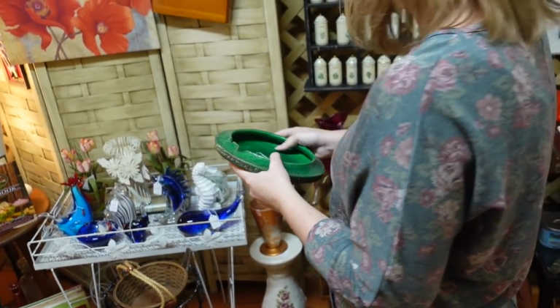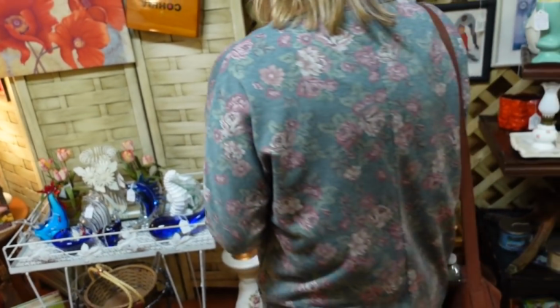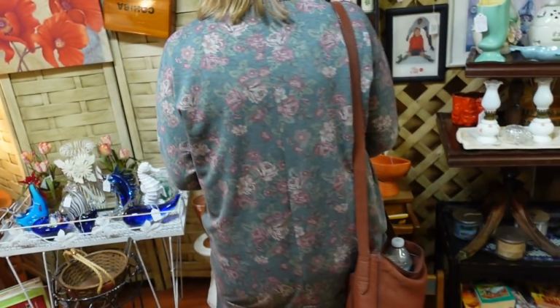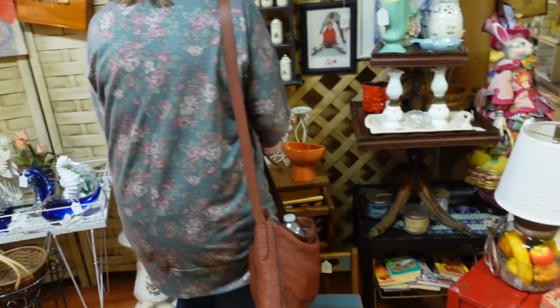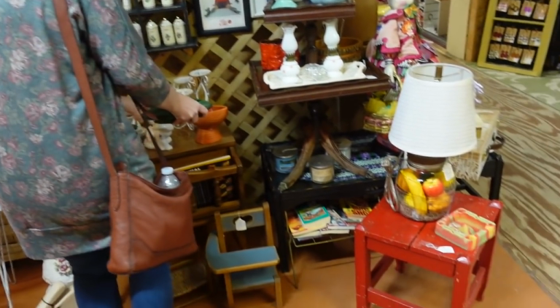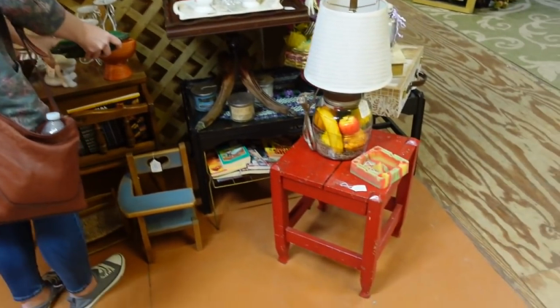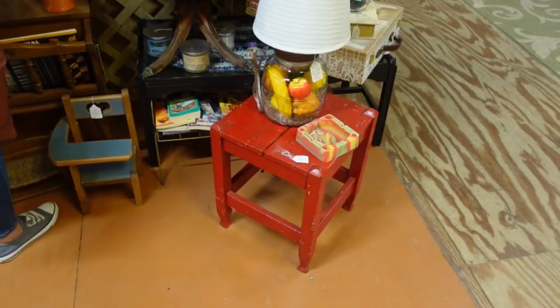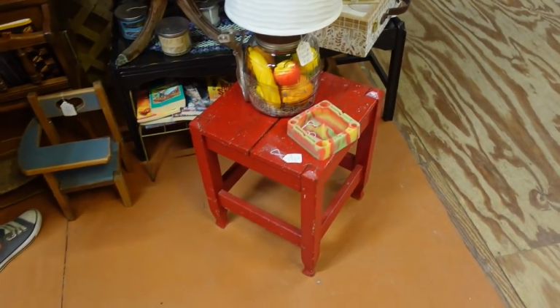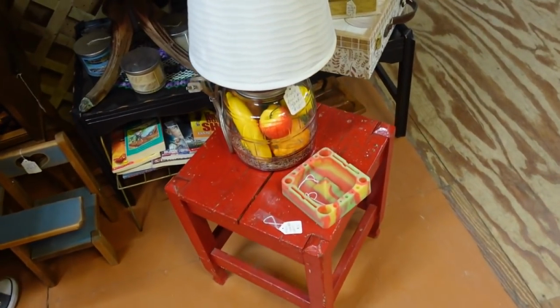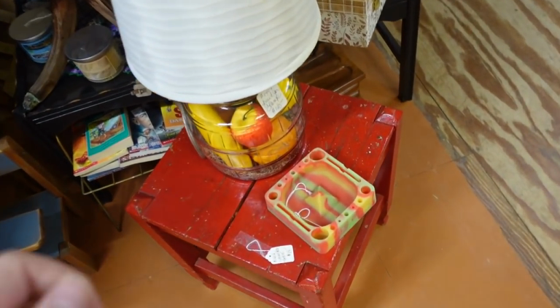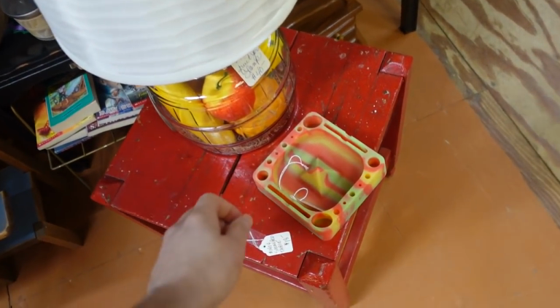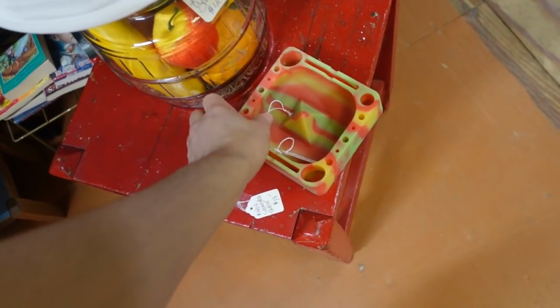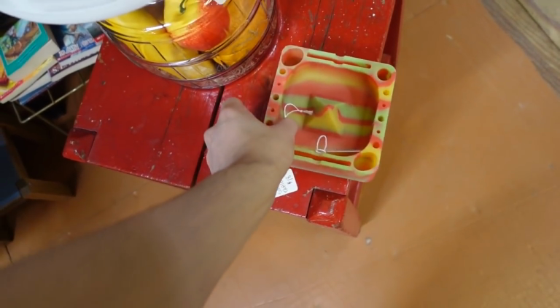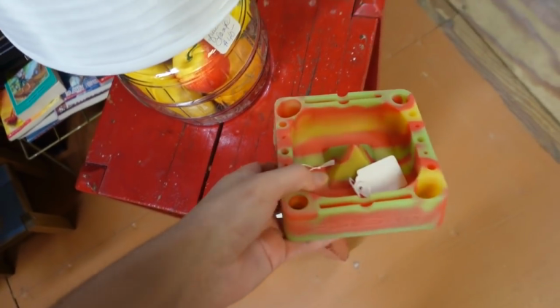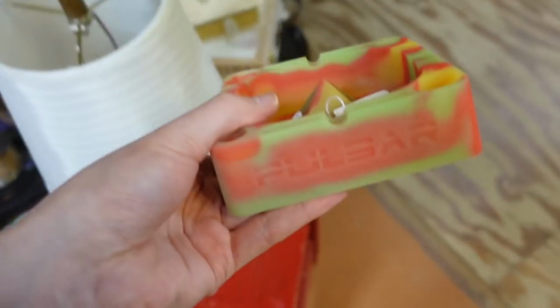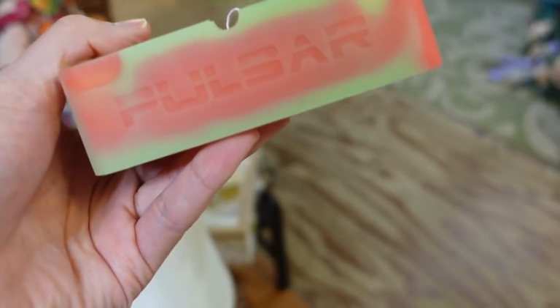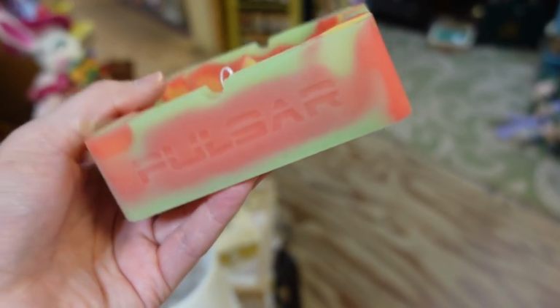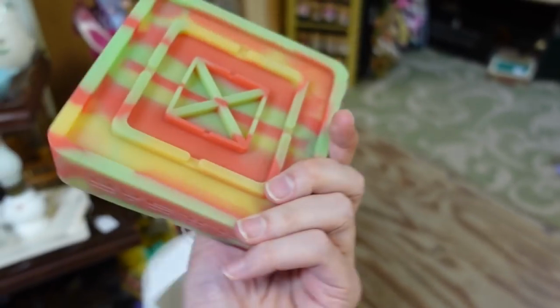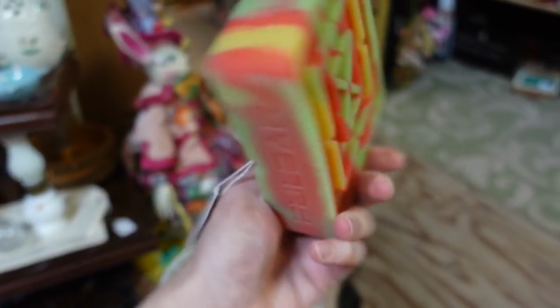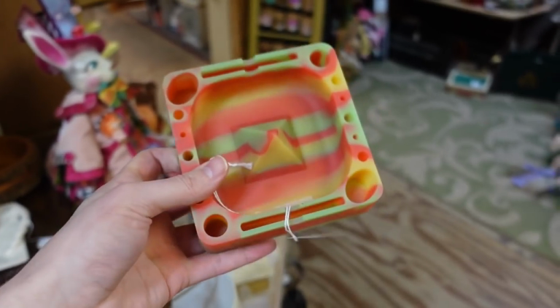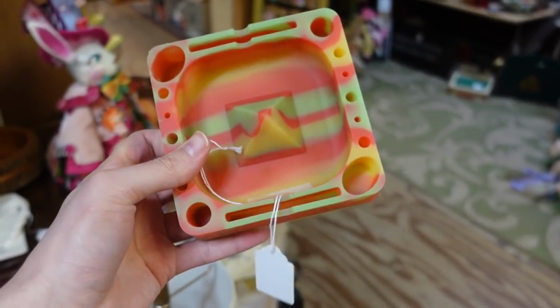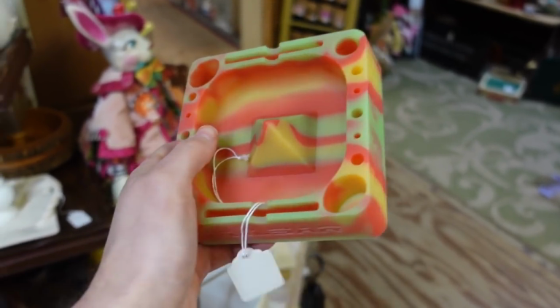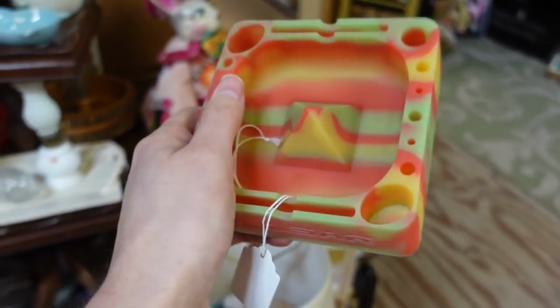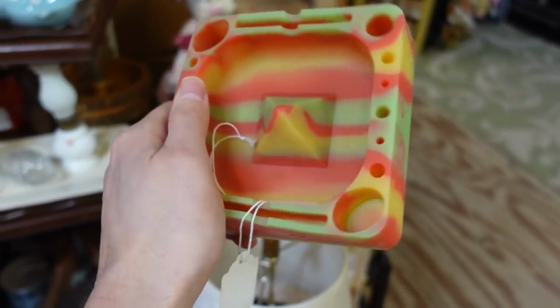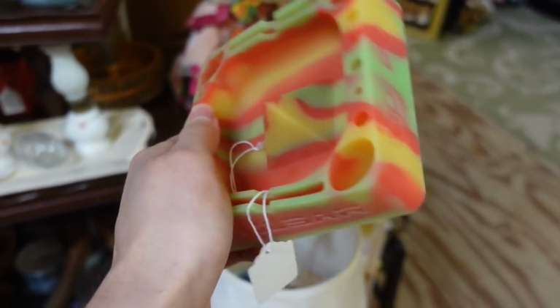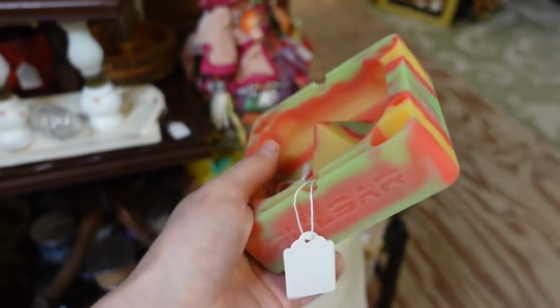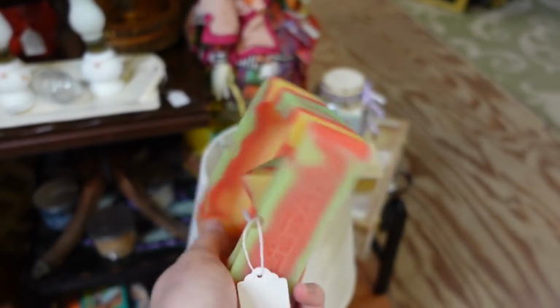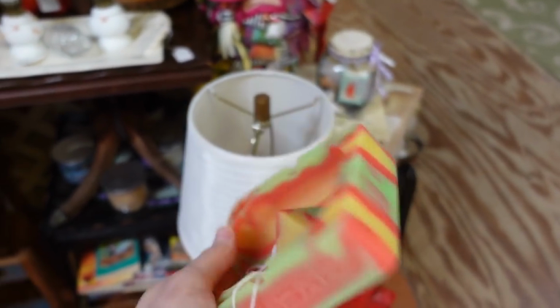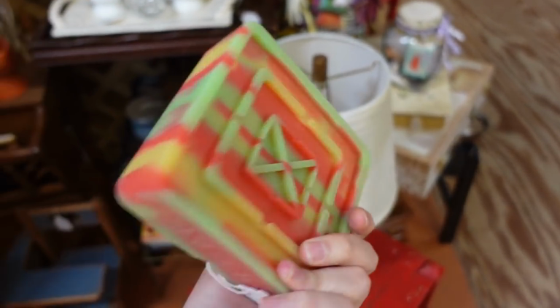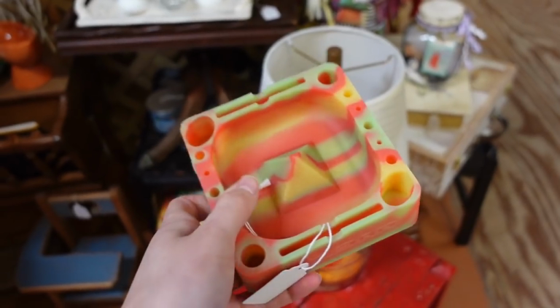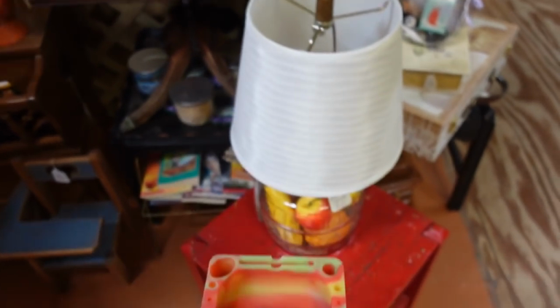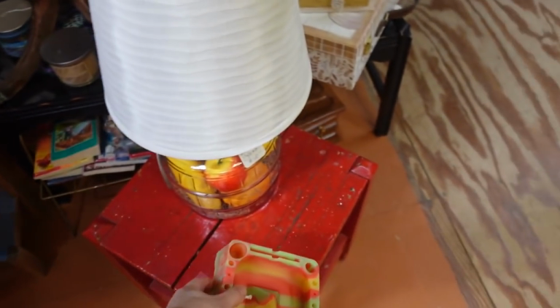Beautiful. Is that resin? Is that a pyramid? No, it's rubber. What do you do with it? It's rubber. Is it like a mold or something?